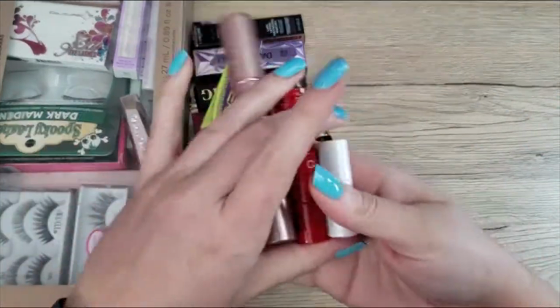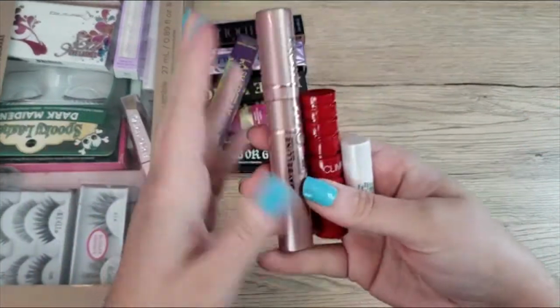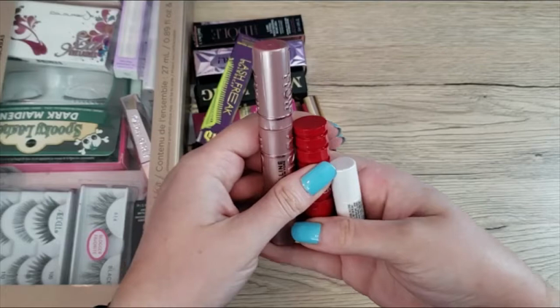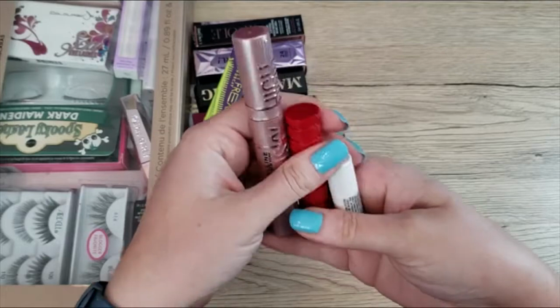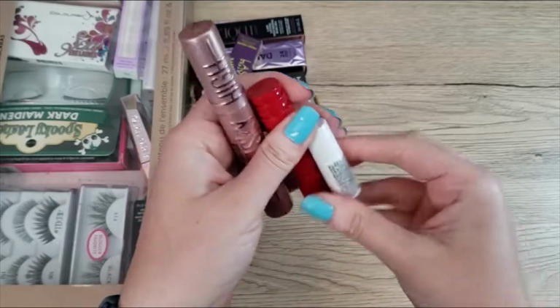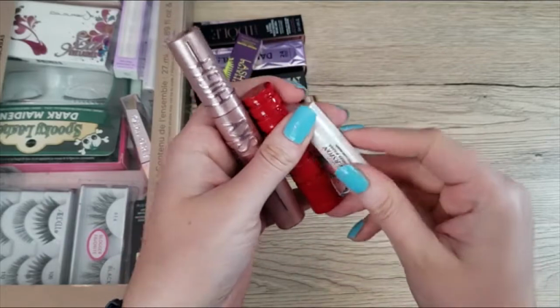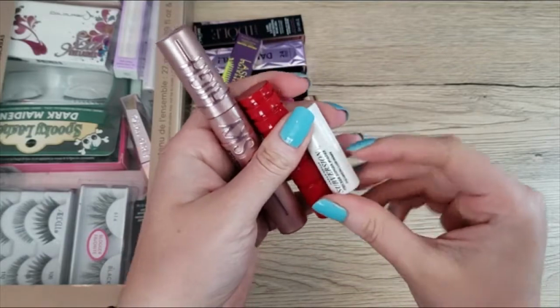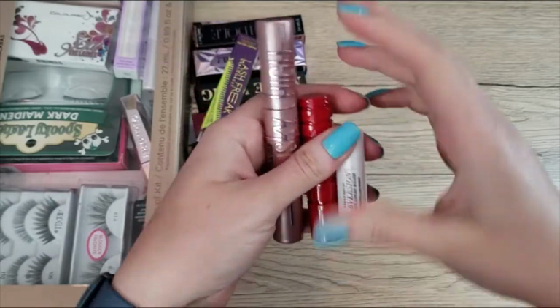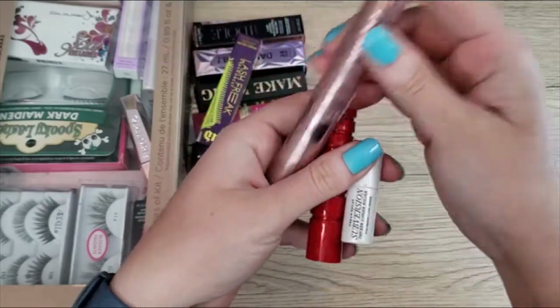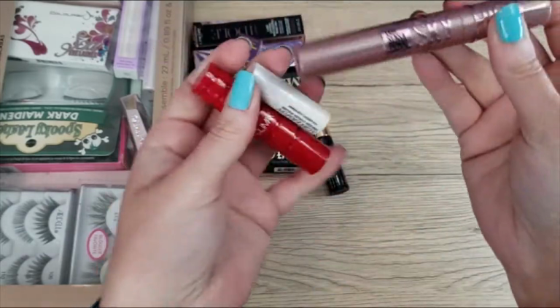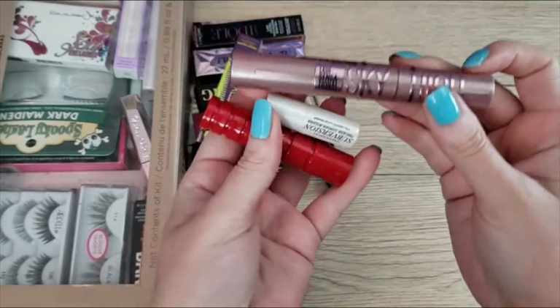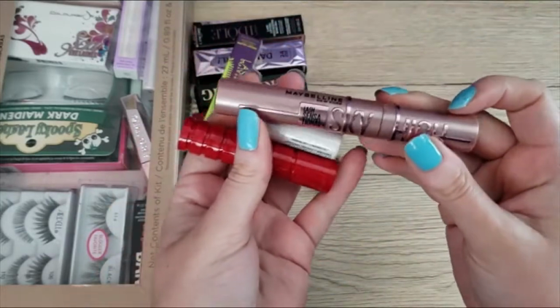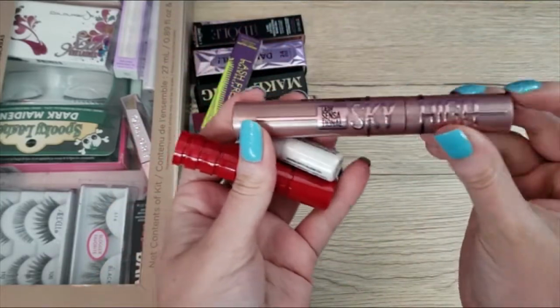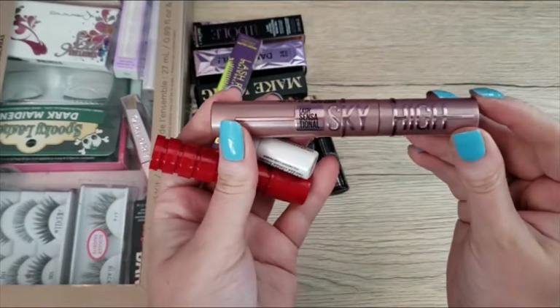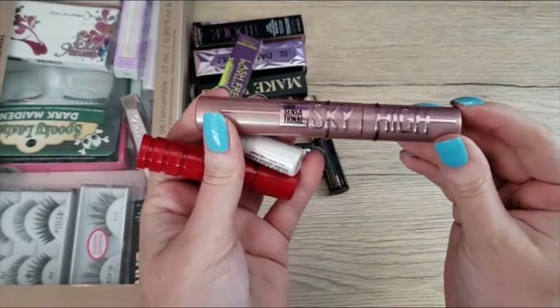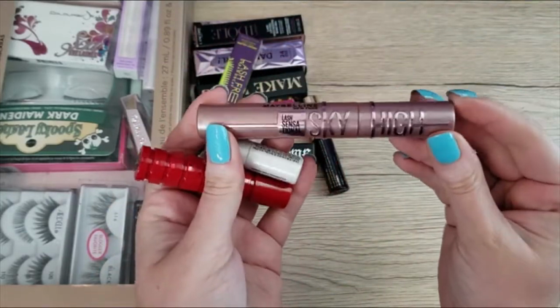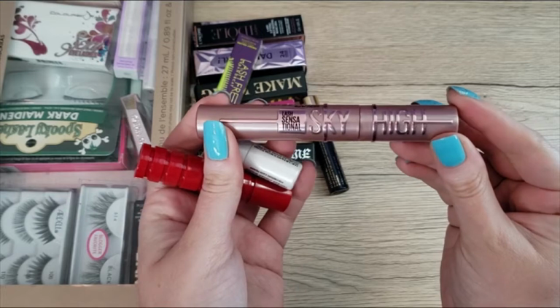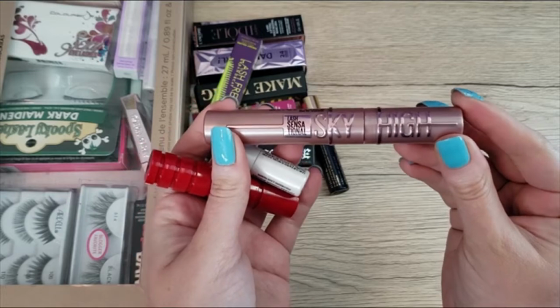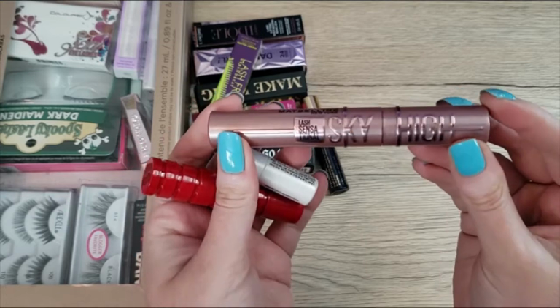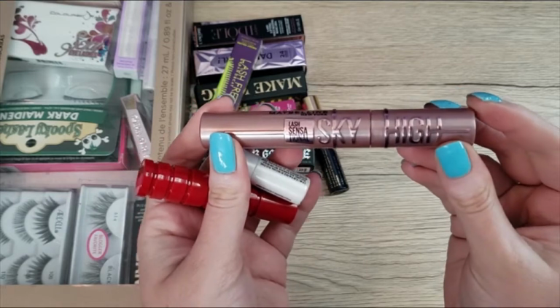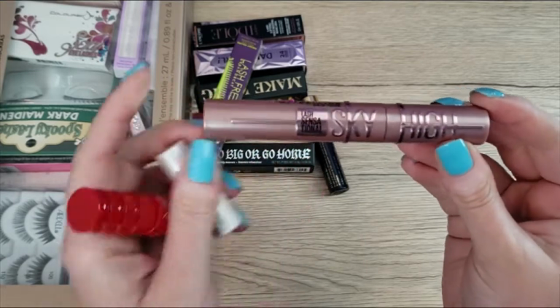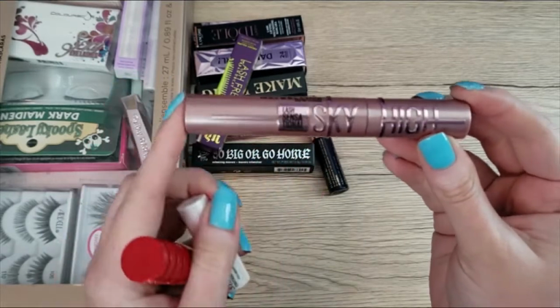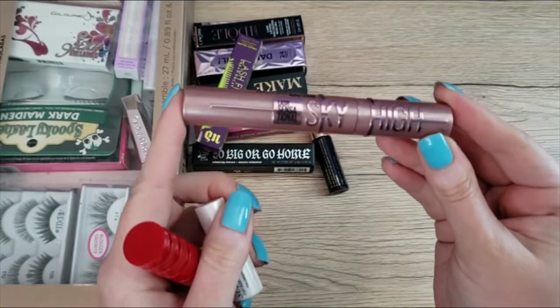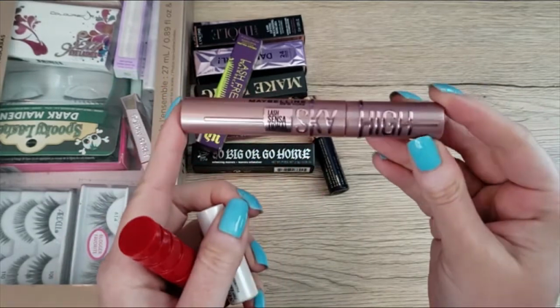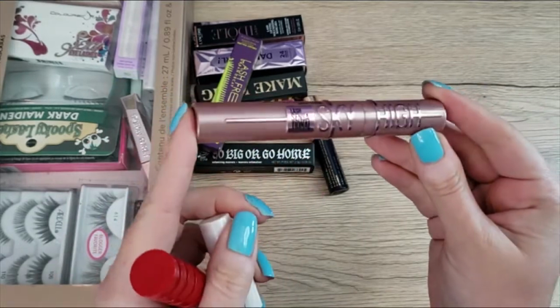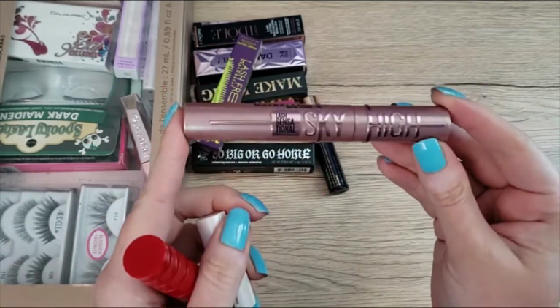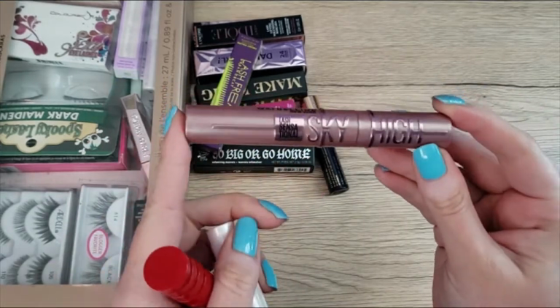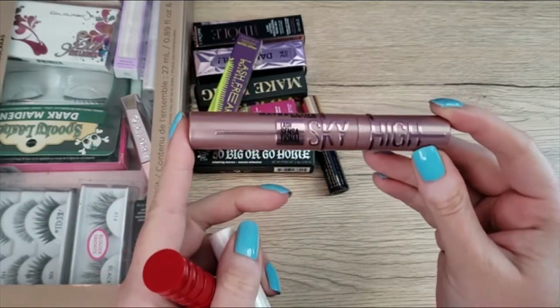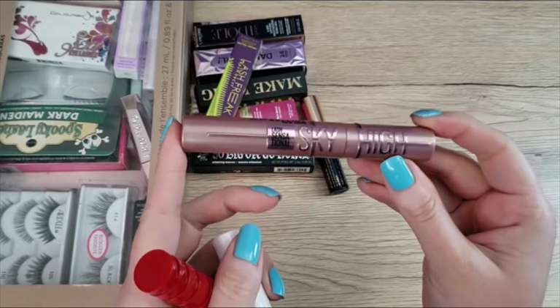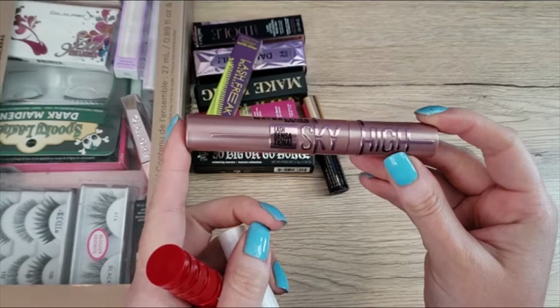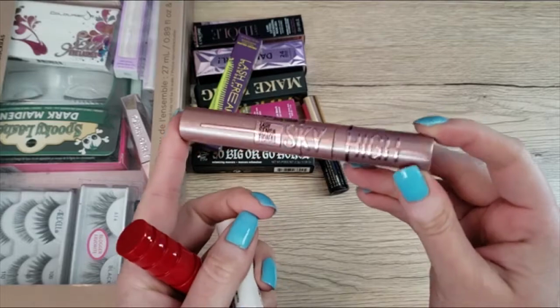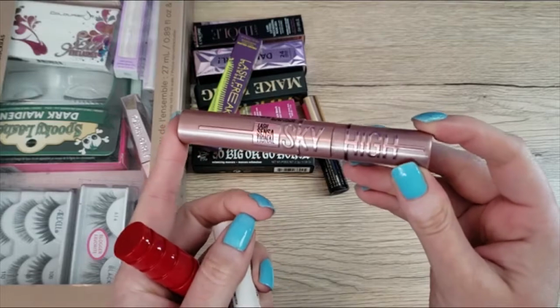These are the current items that are in my makeup table, my makeup bag. I have the Maybelline Sky High Mascara full size, which so far I kind of like. It's not my favorite but I like it.